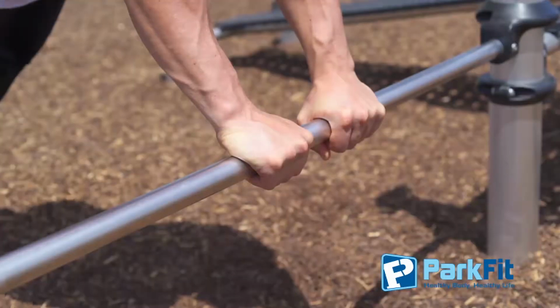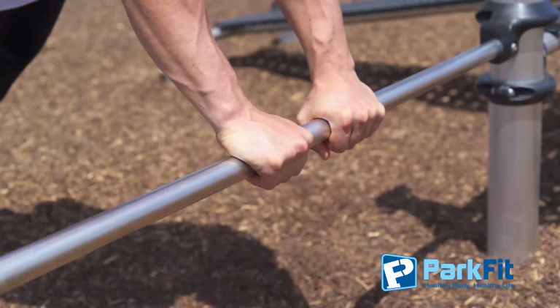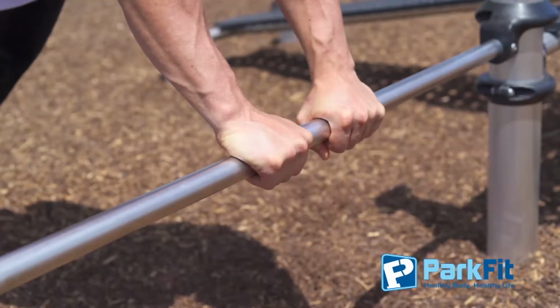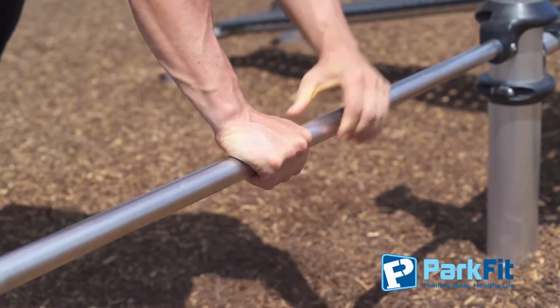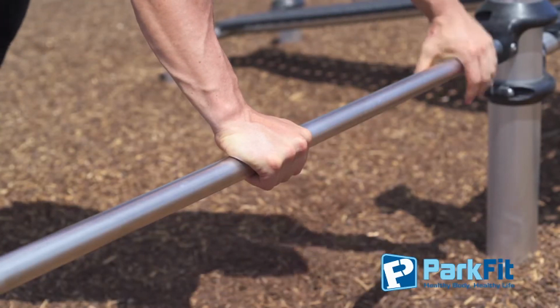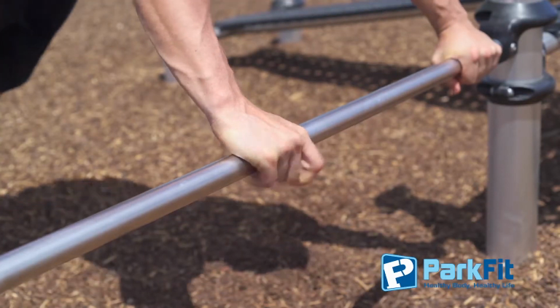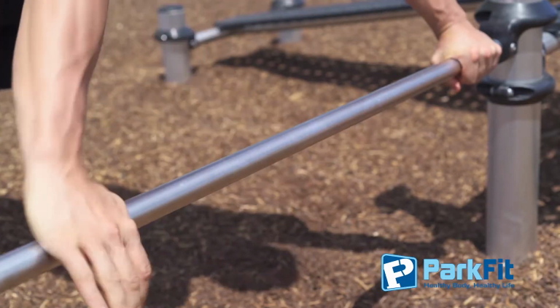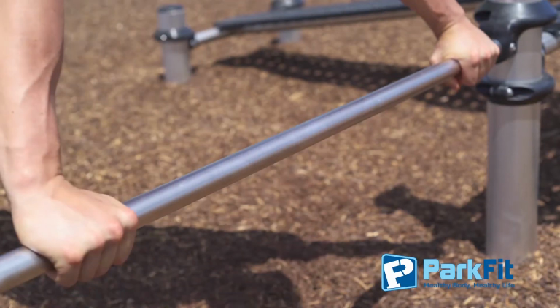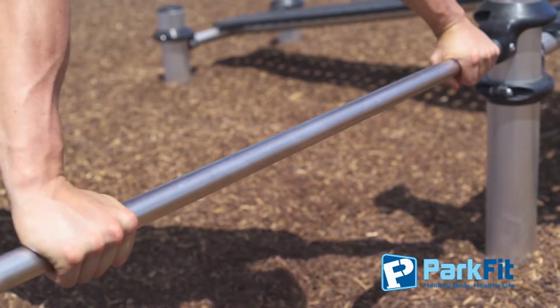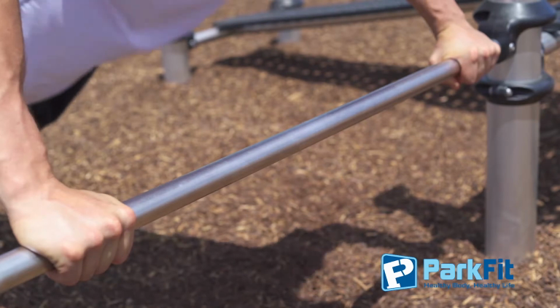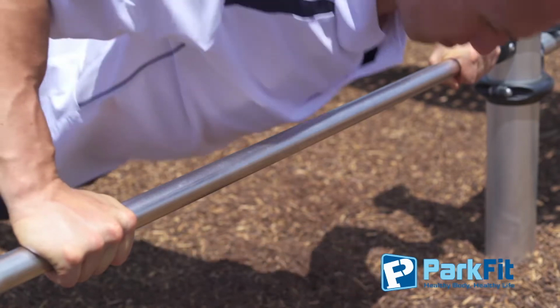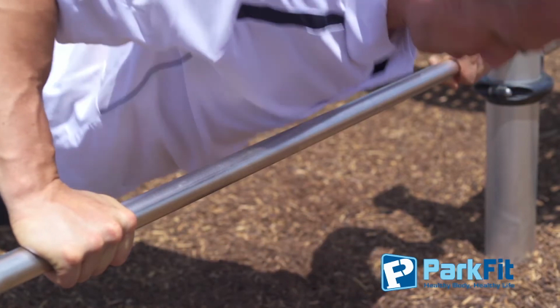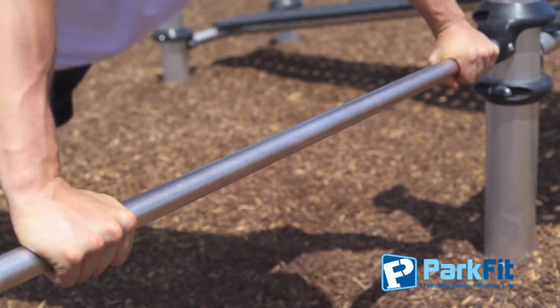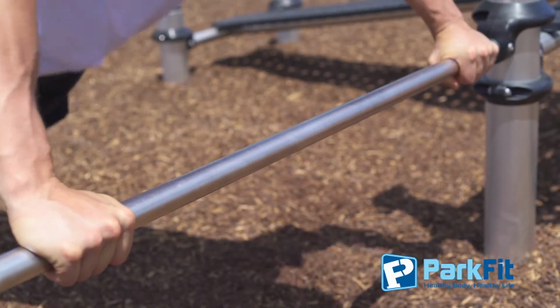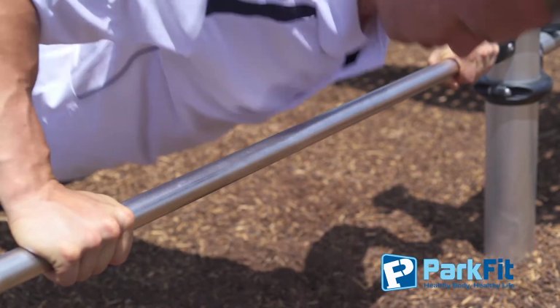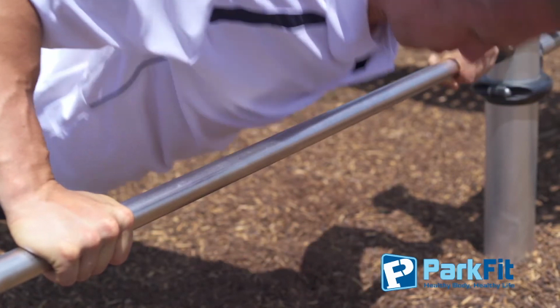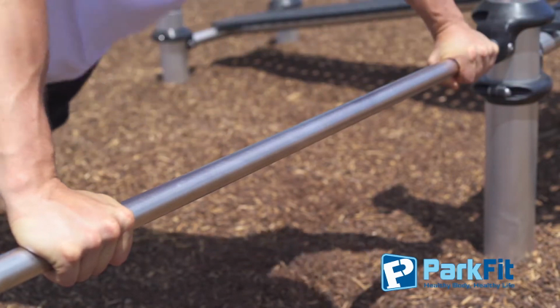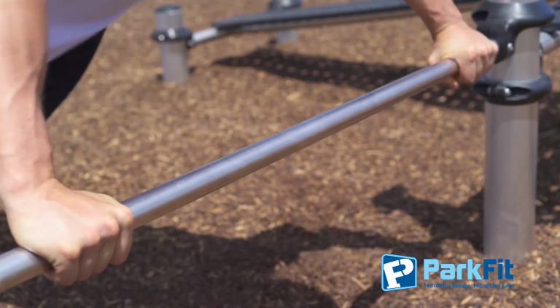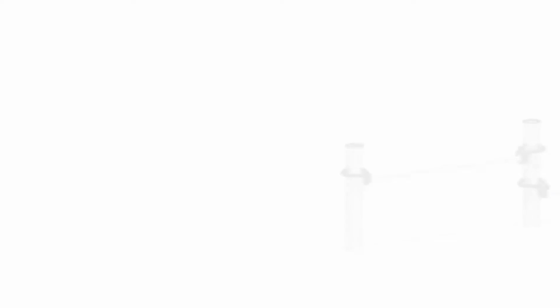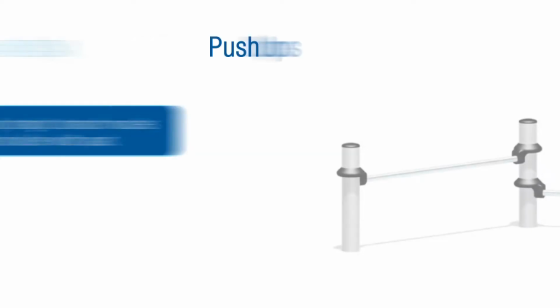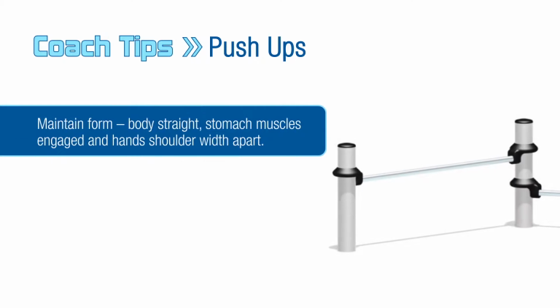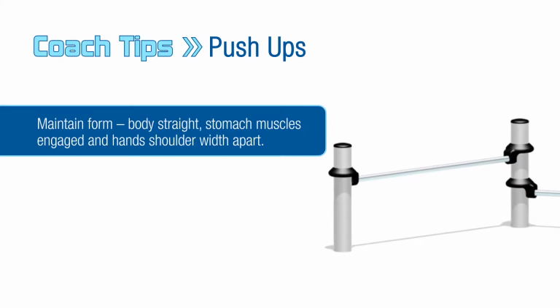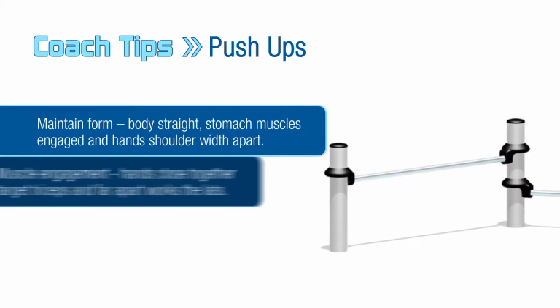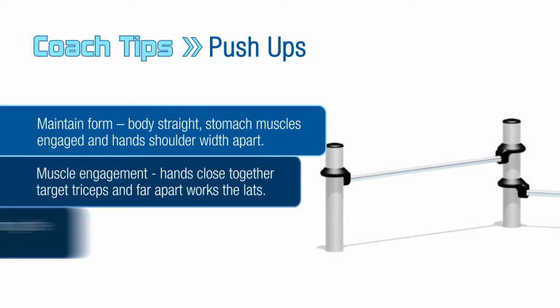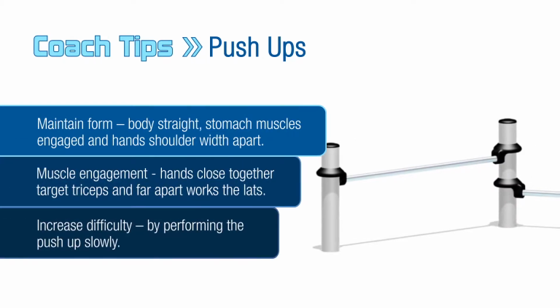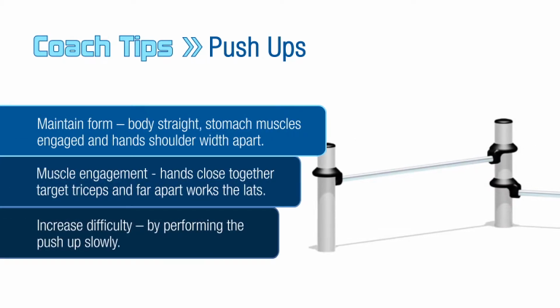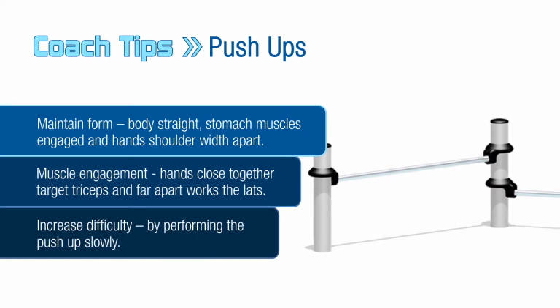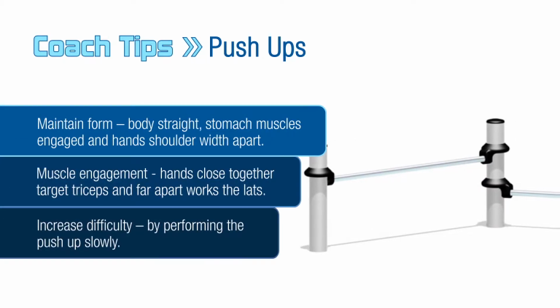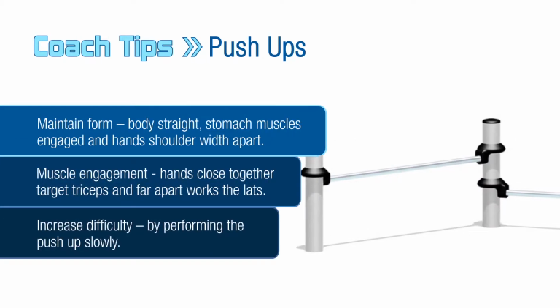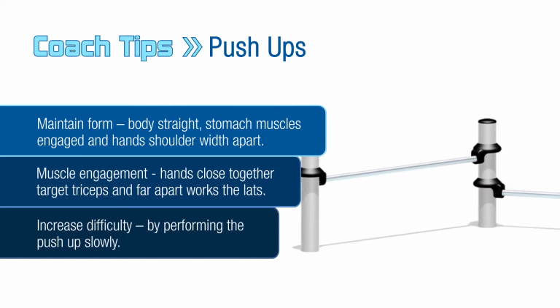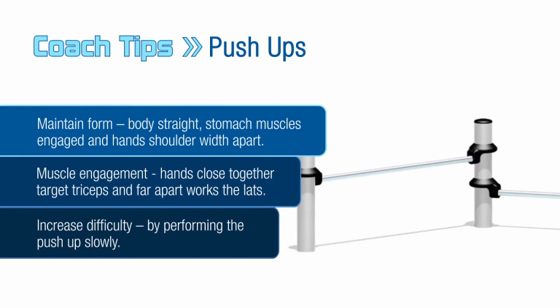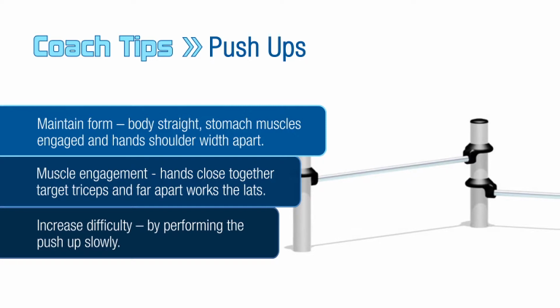Remember, you can change your hand positions to change the muscles targeted. Close hand position targets your triceps; wider grip targets your lats. For more difficulty, increase the time it takes to lower yourself down. Push up fast to develop more explosive power.